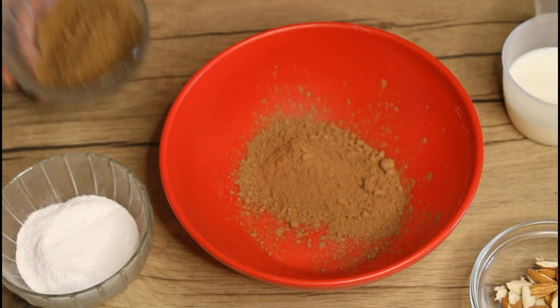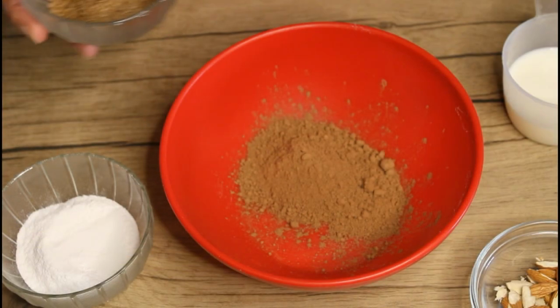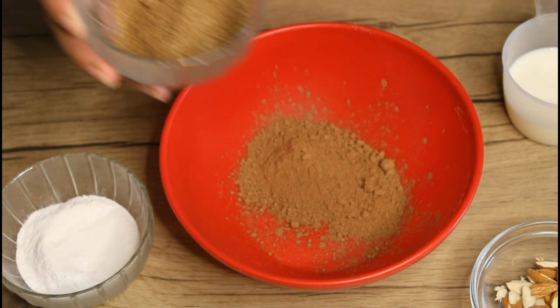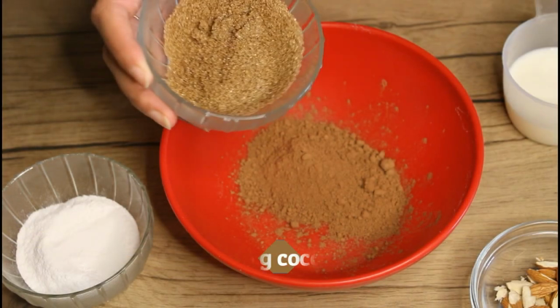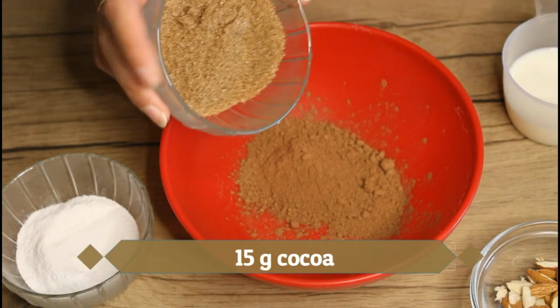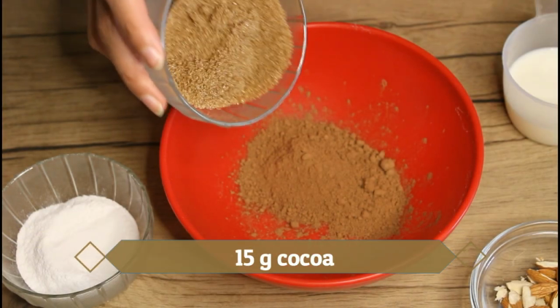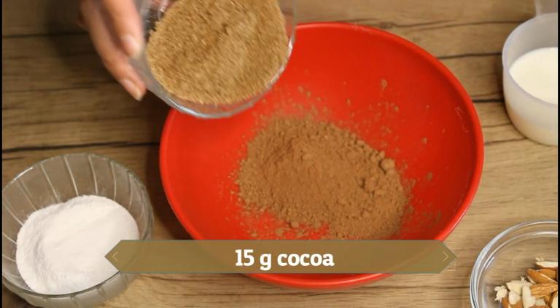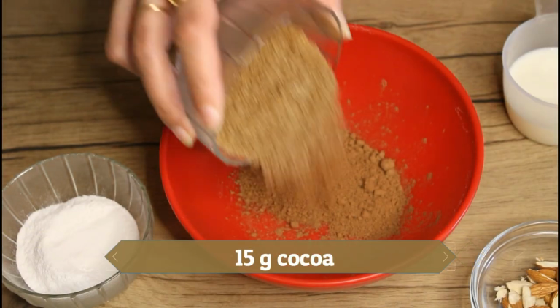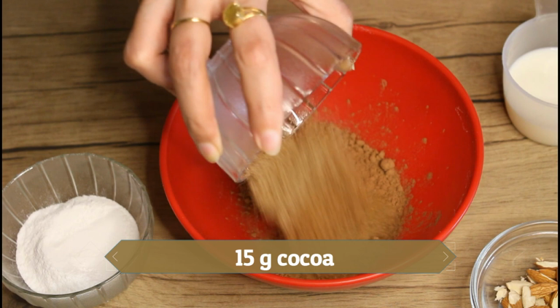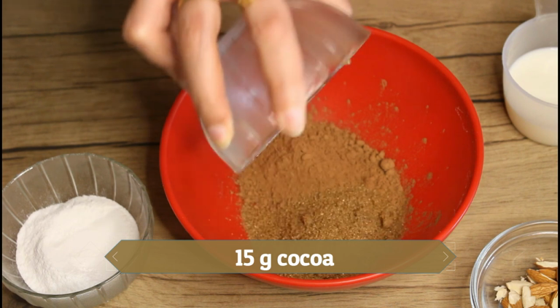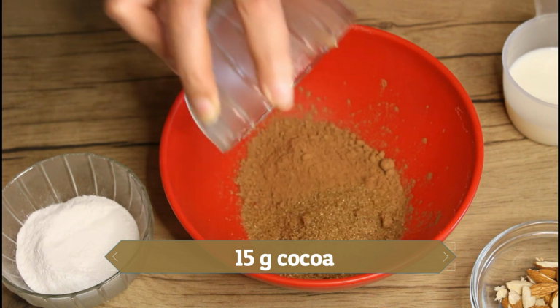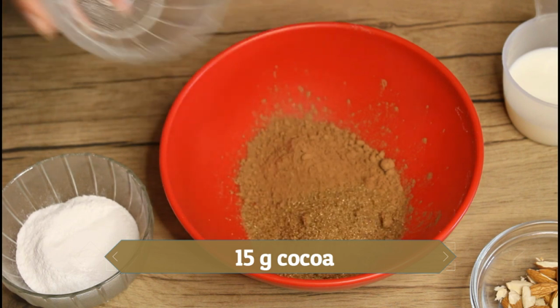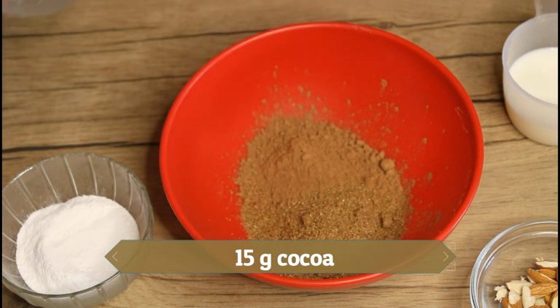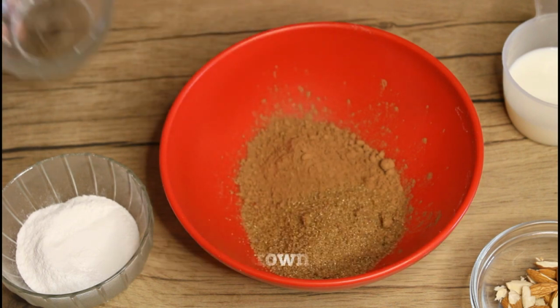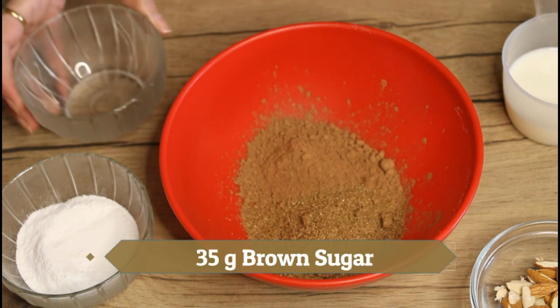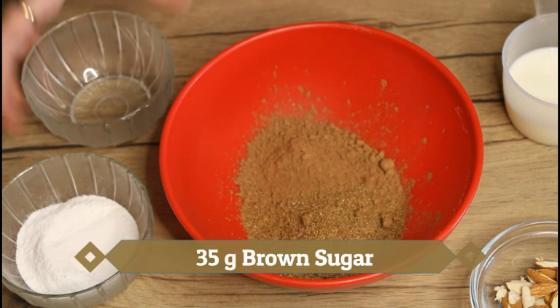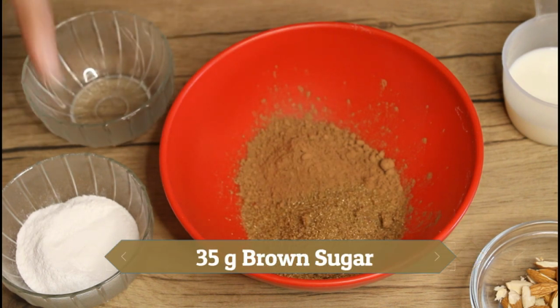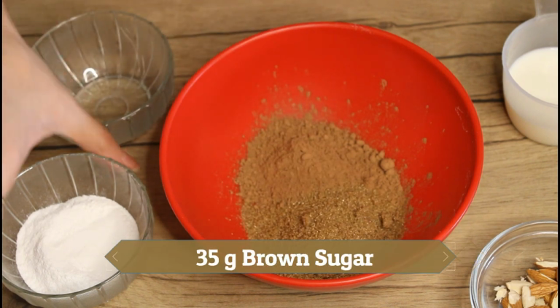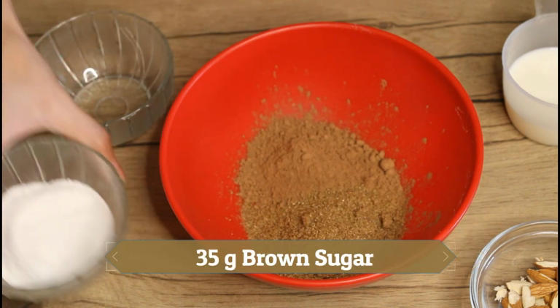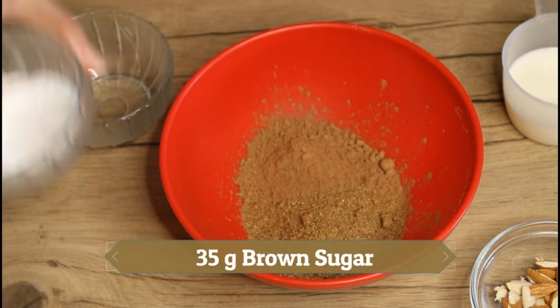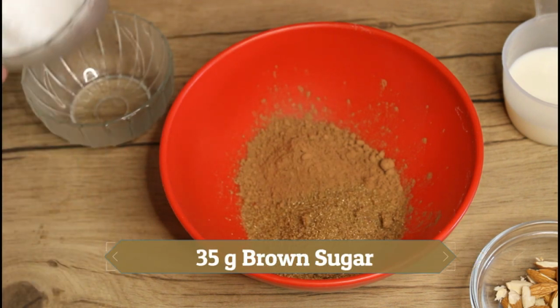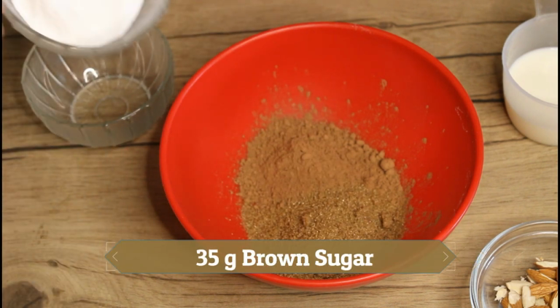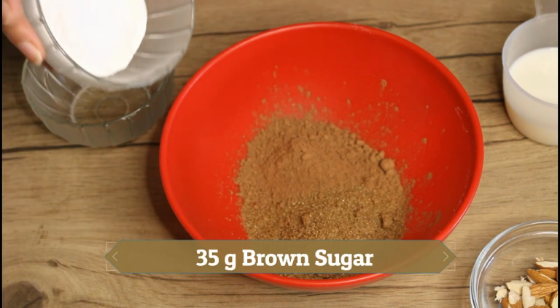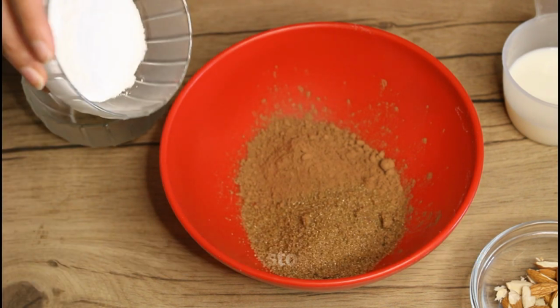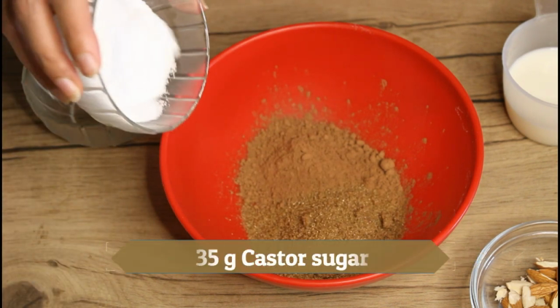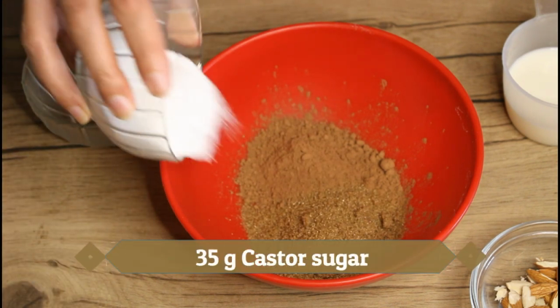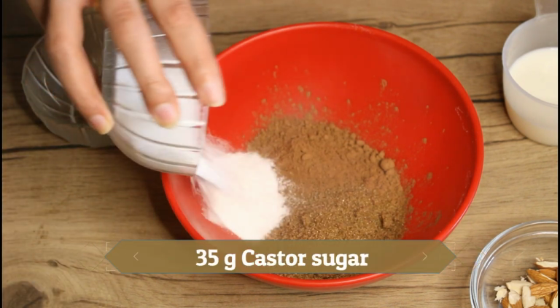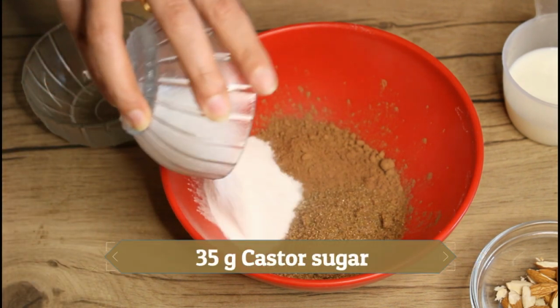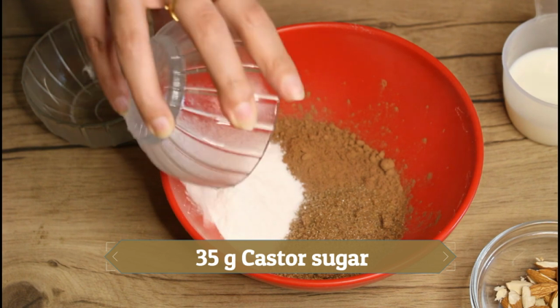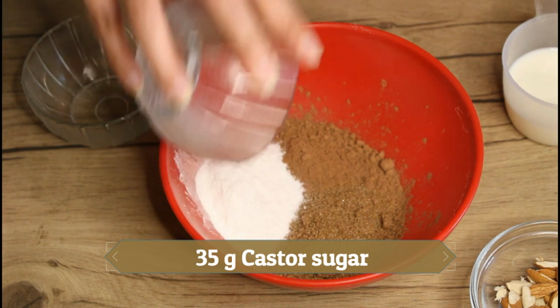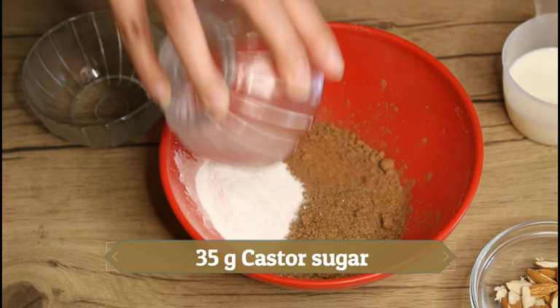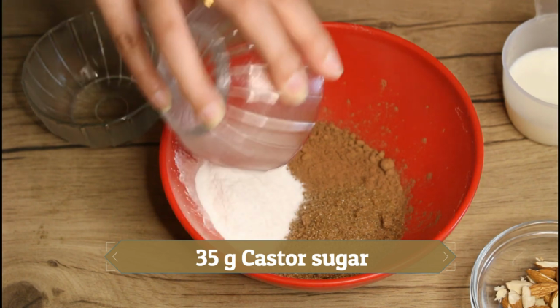We will start by combining brown sugar, cocoa, and castor sugar in a bowl. This recipe has three parts, and this is the first one.